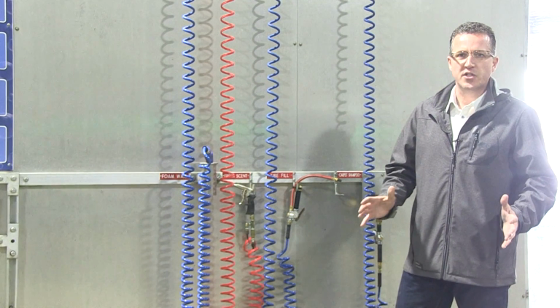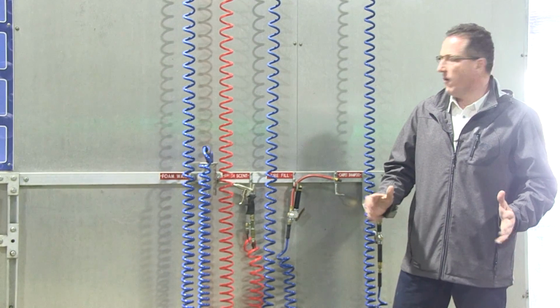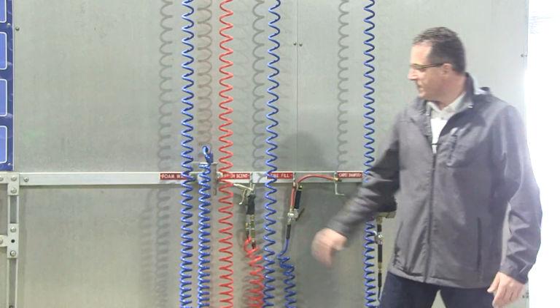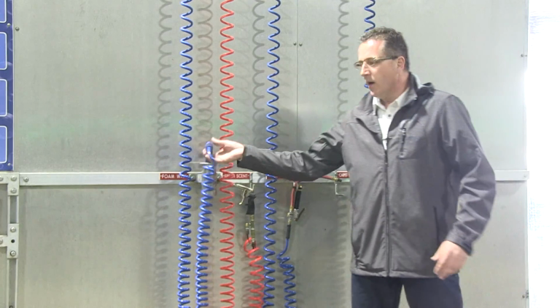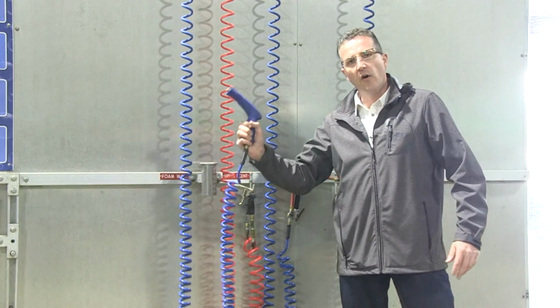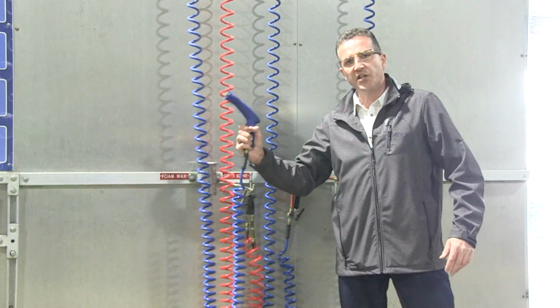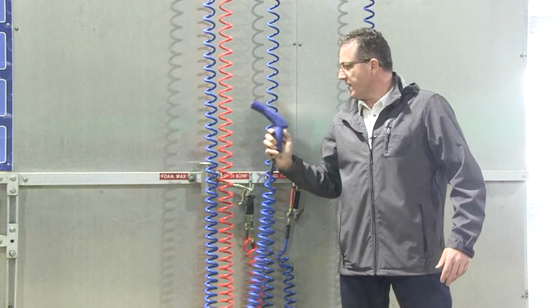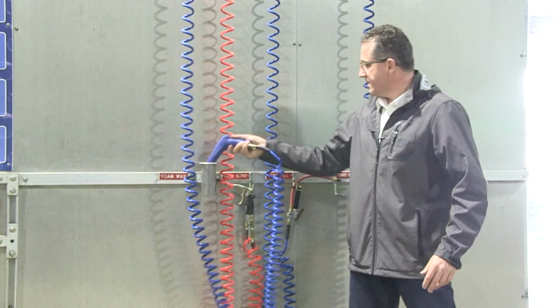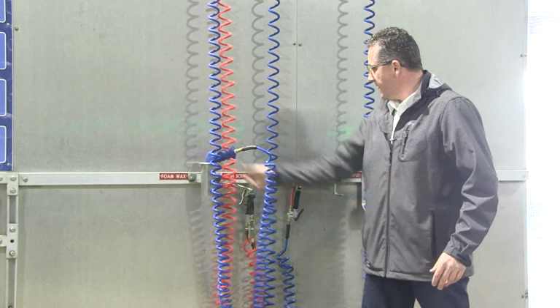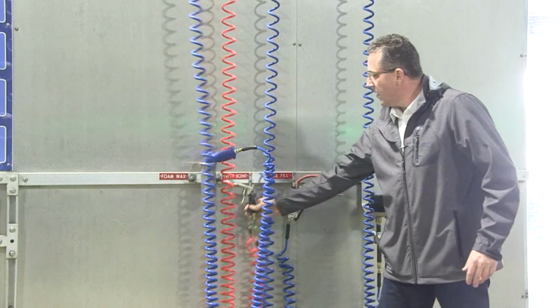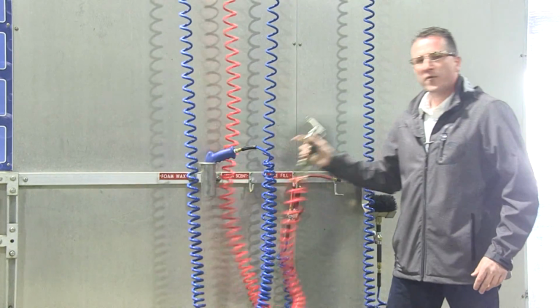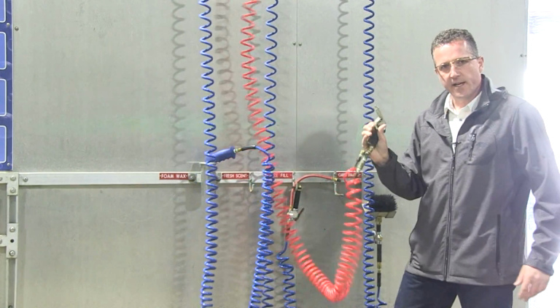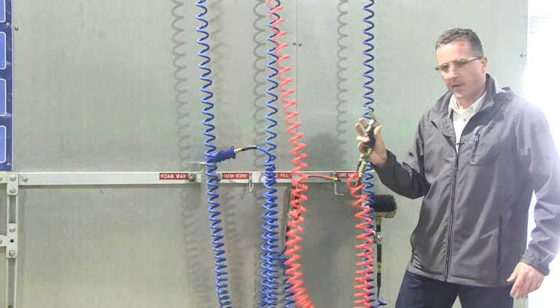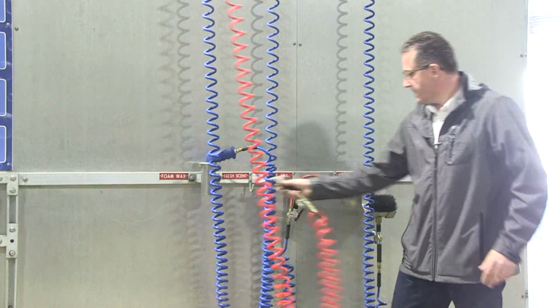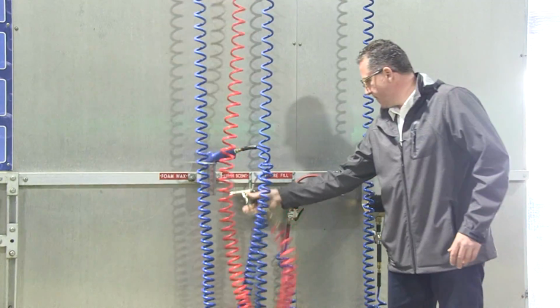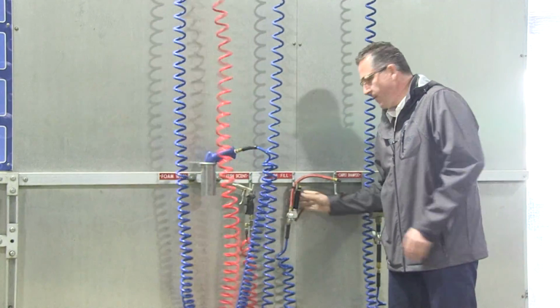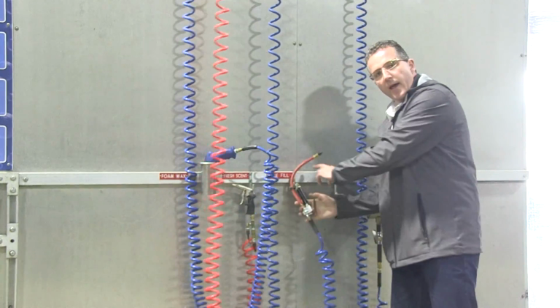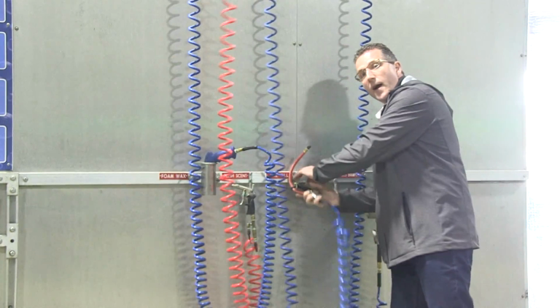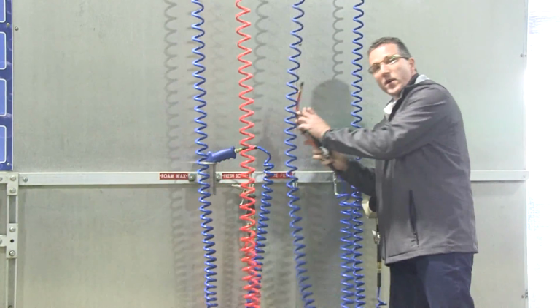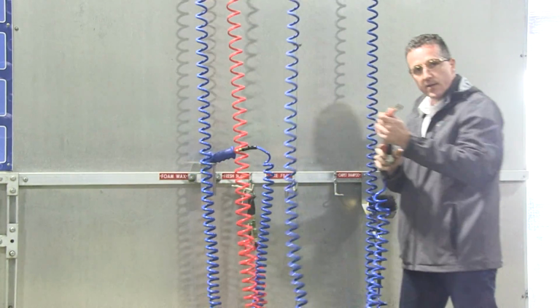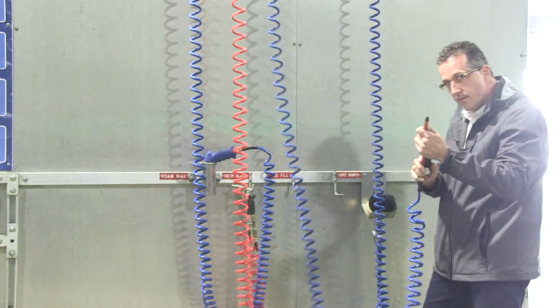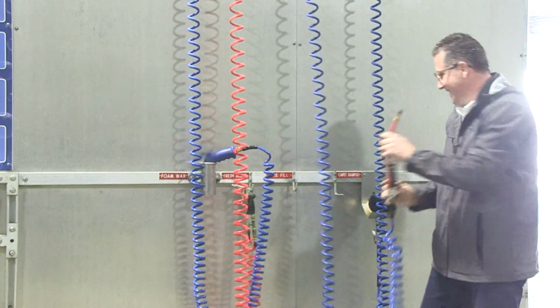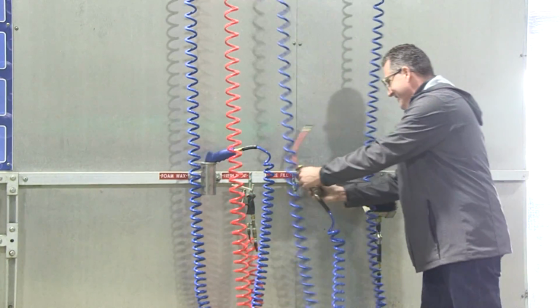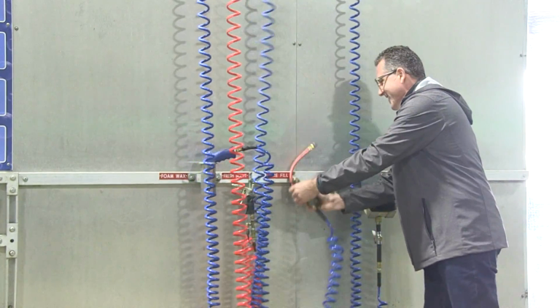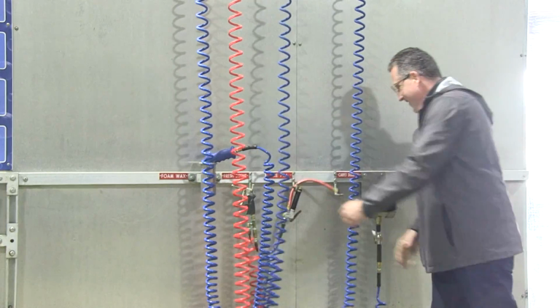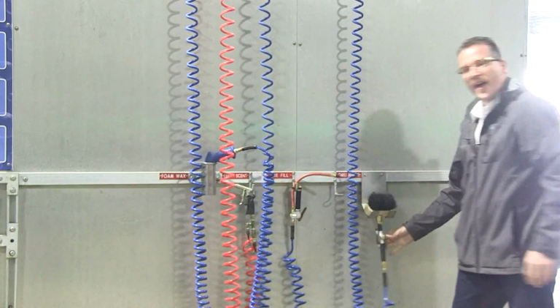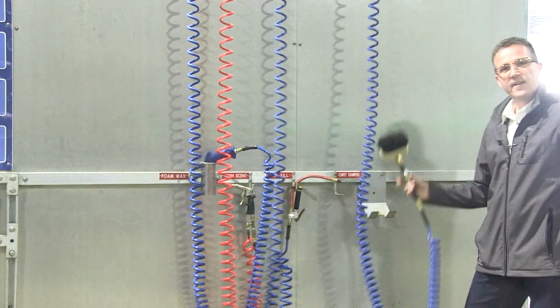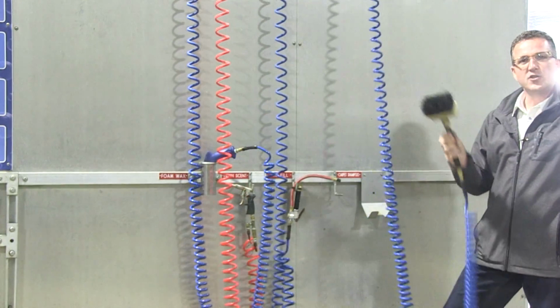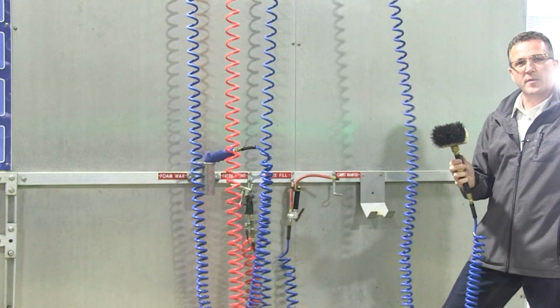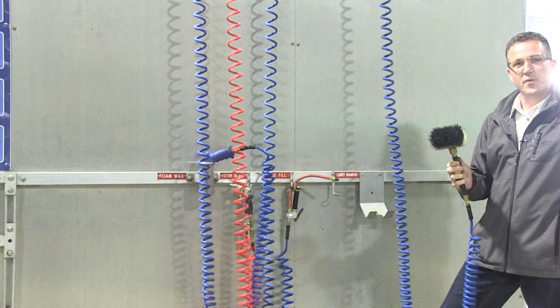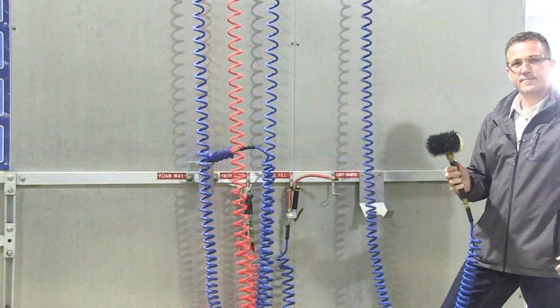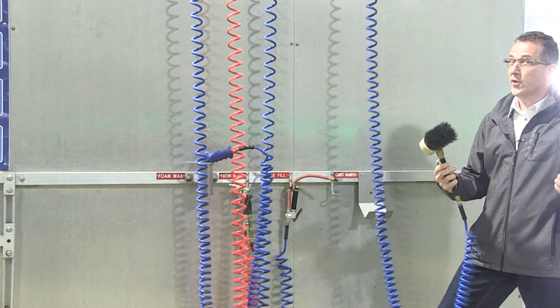We have four cool additional services that you don't find at all traditional car washes: foam wax conditioner, fresh scent dispenser, air for your tires, and dry carpet shampoo brush. Pretty cool!